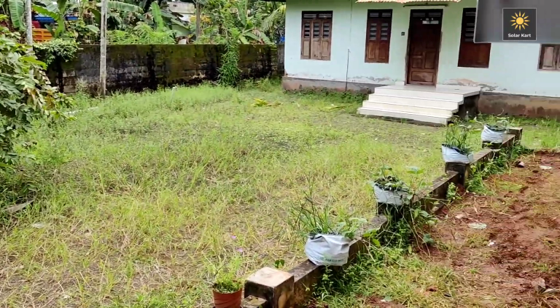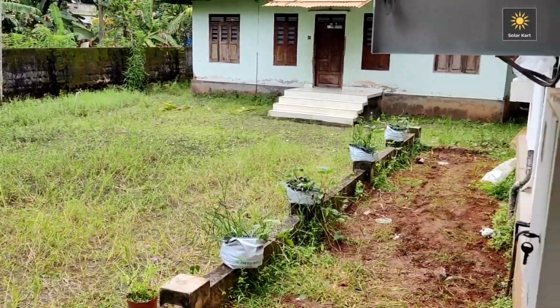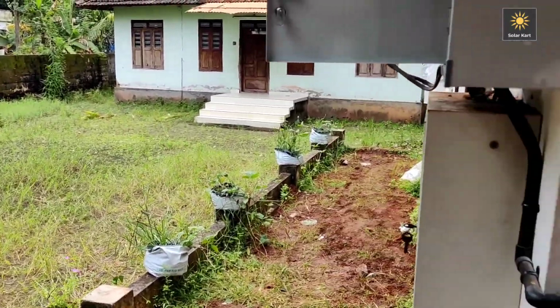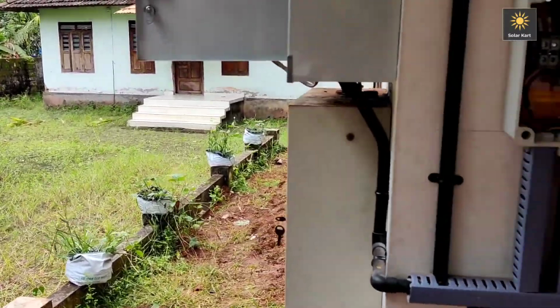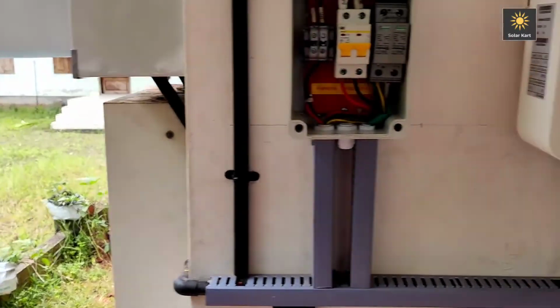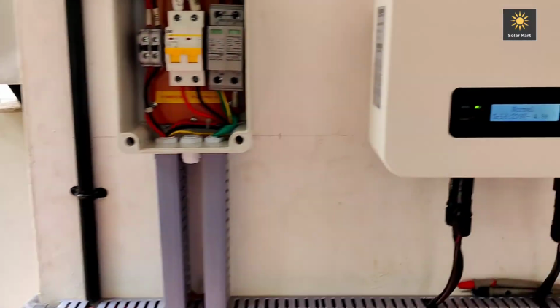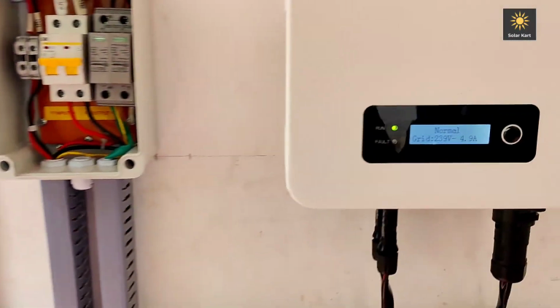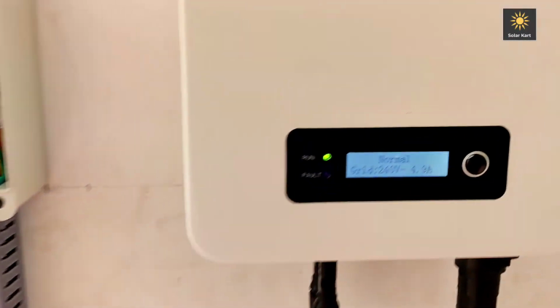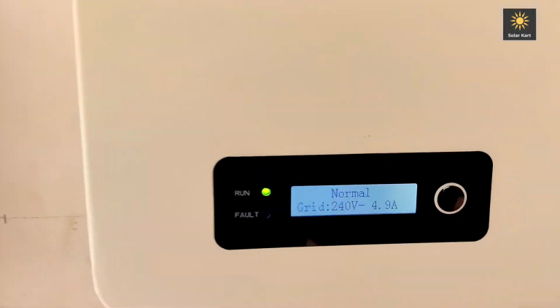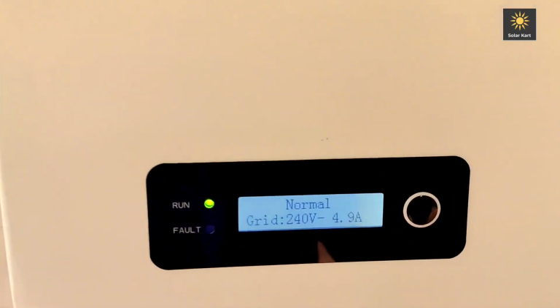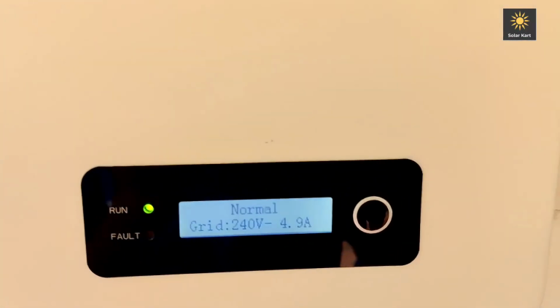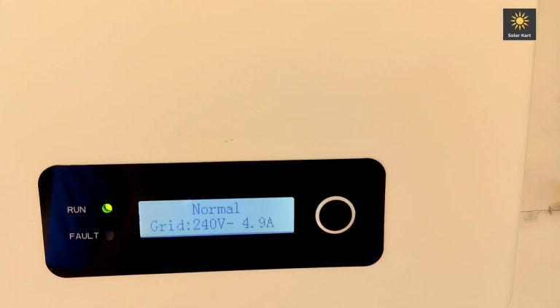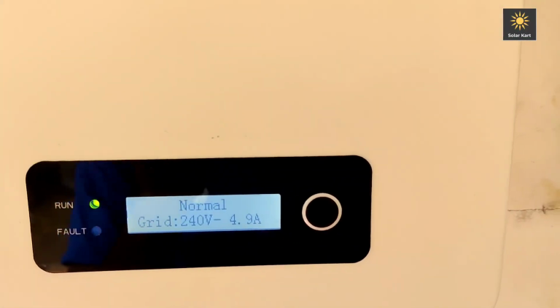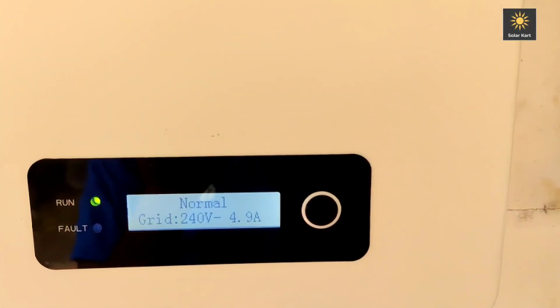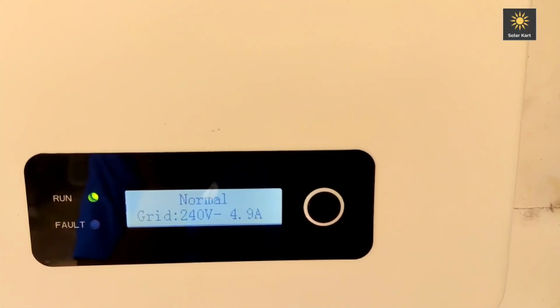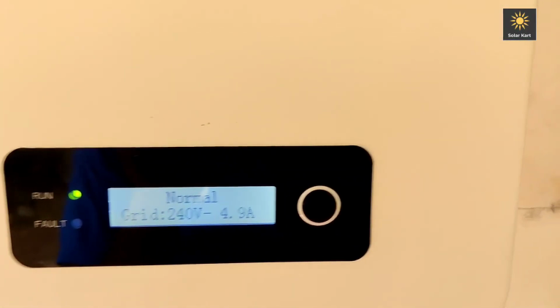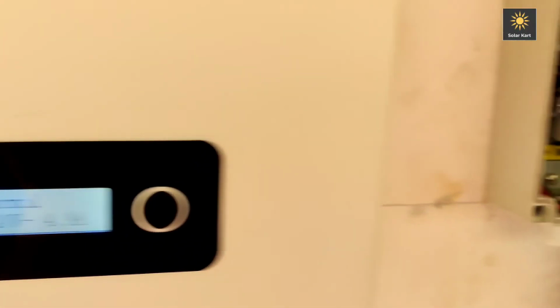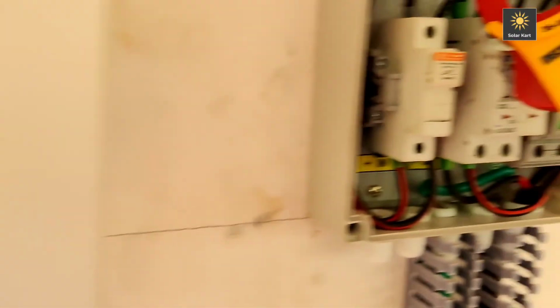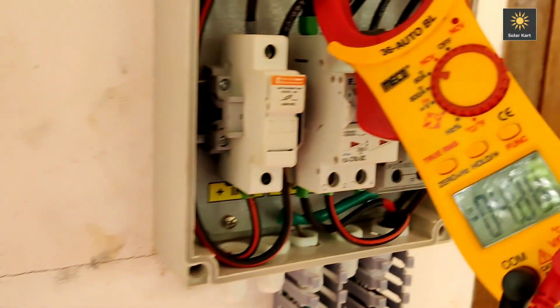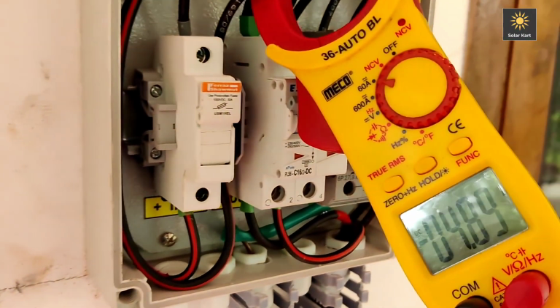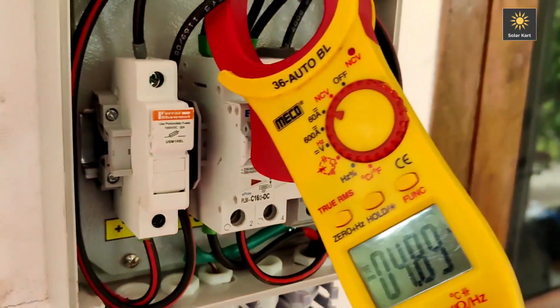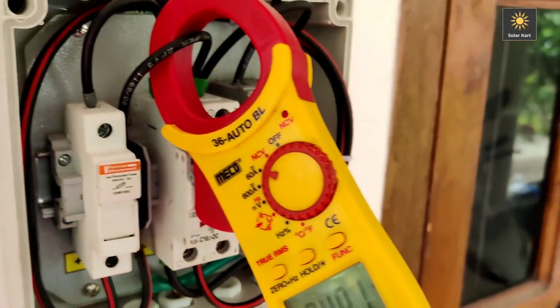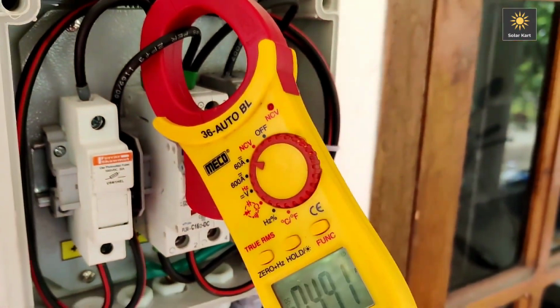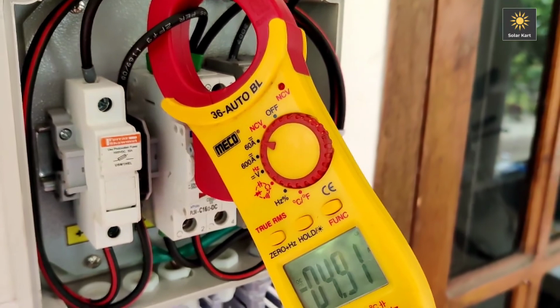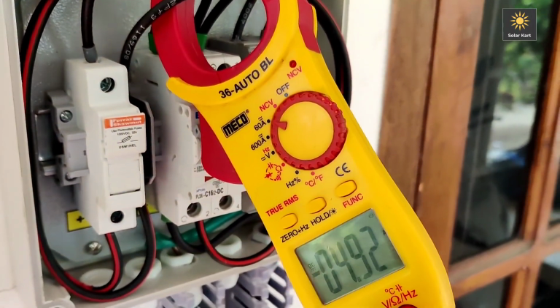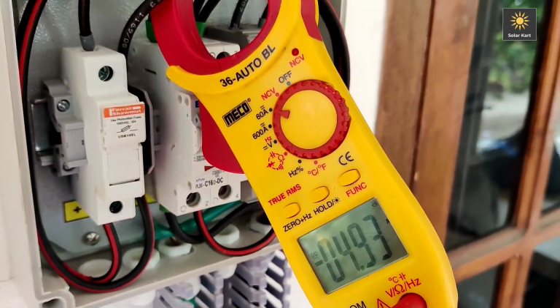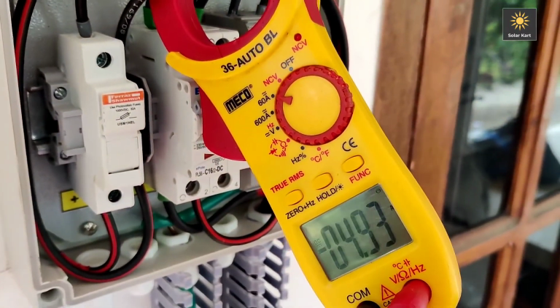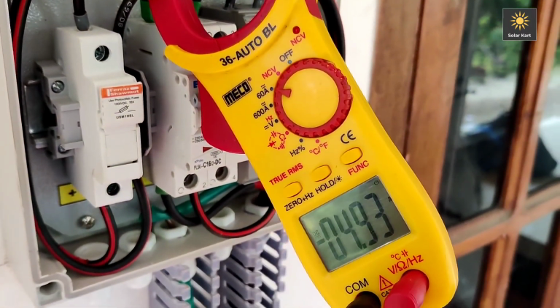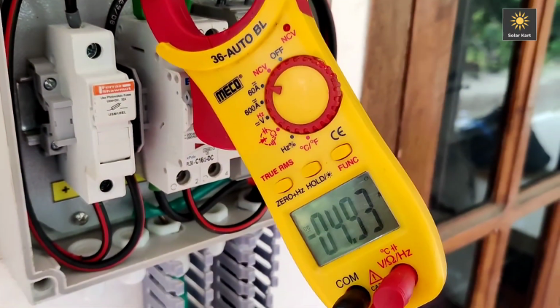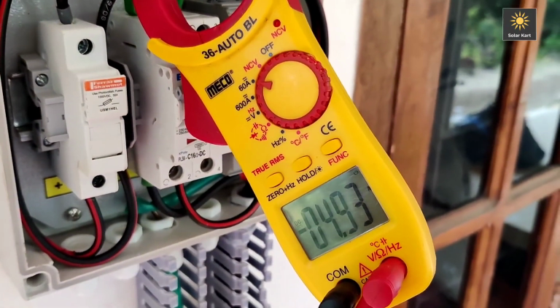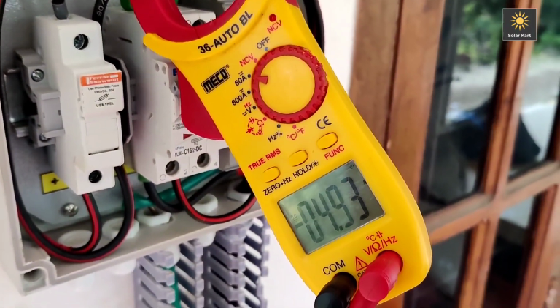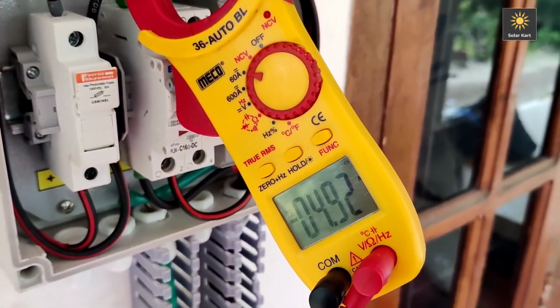At that time, we are going to have the output of the solar panel — the output here. This is the generation side.